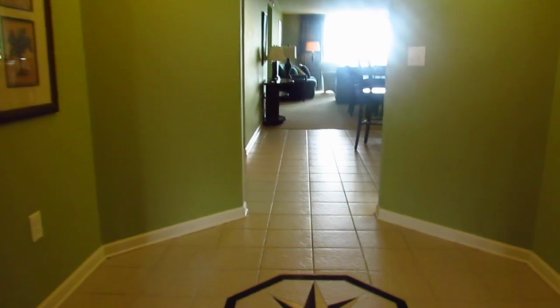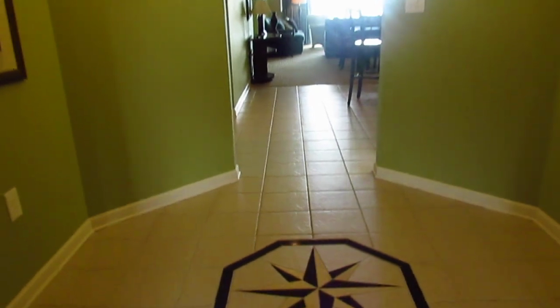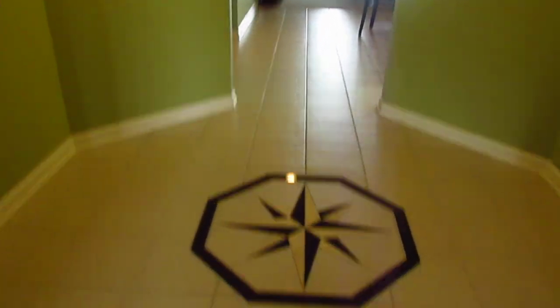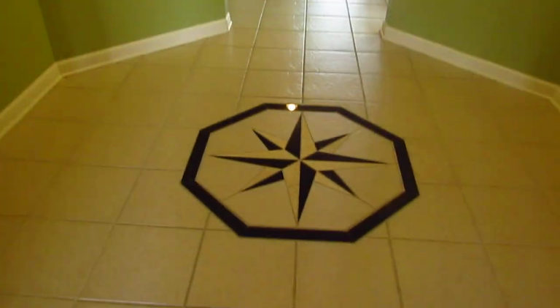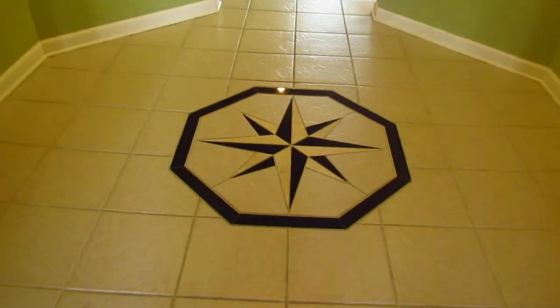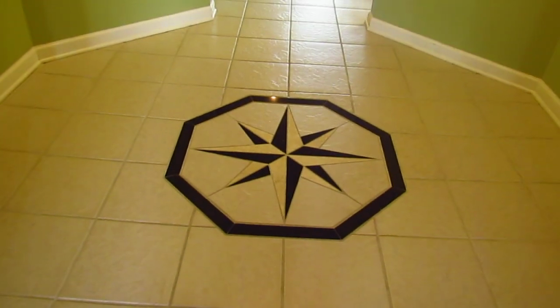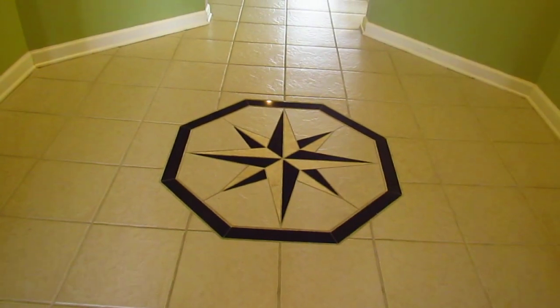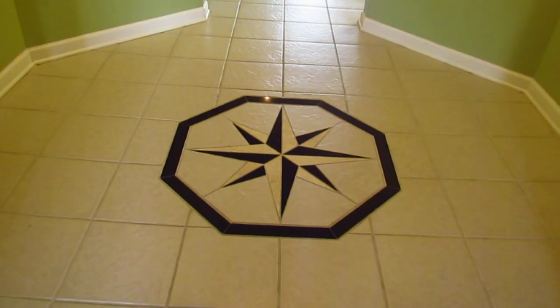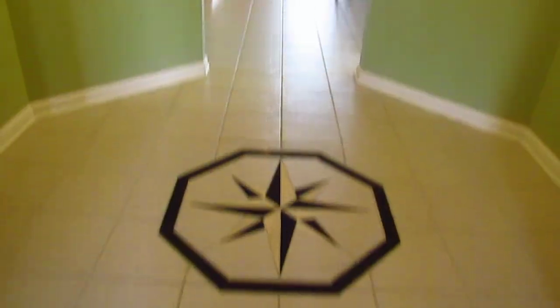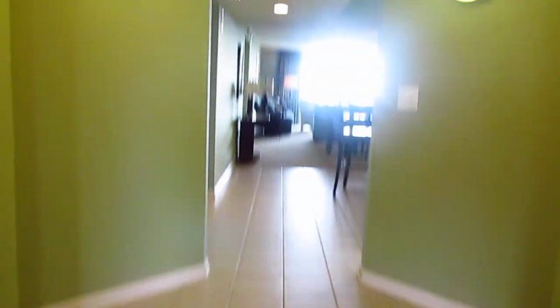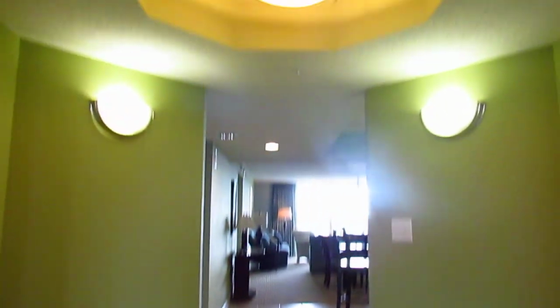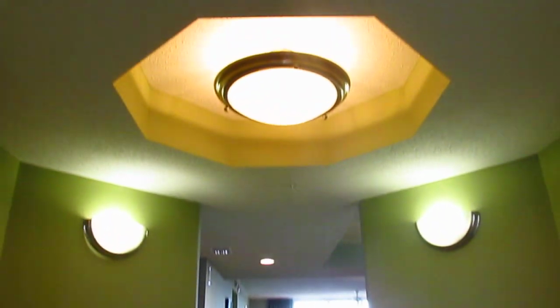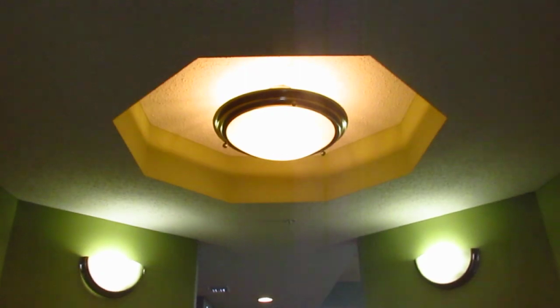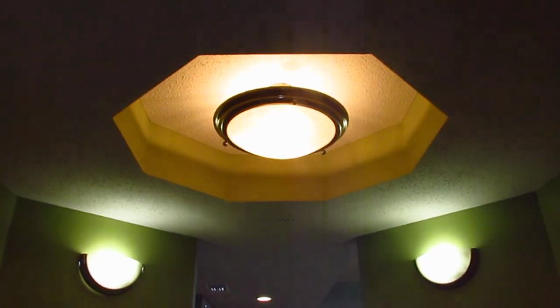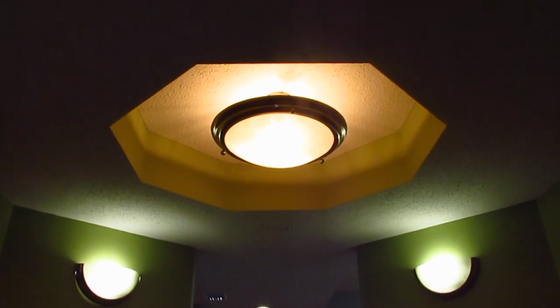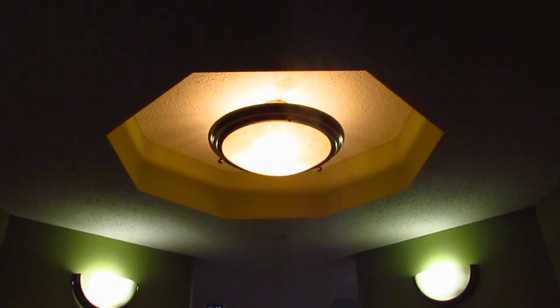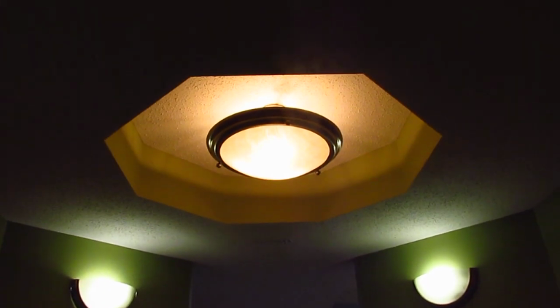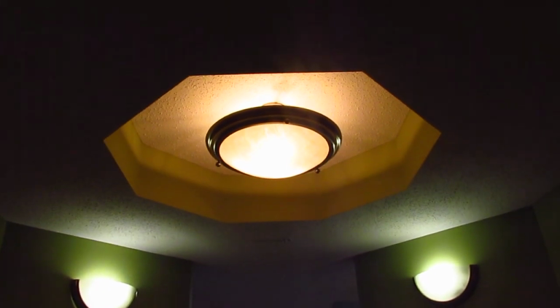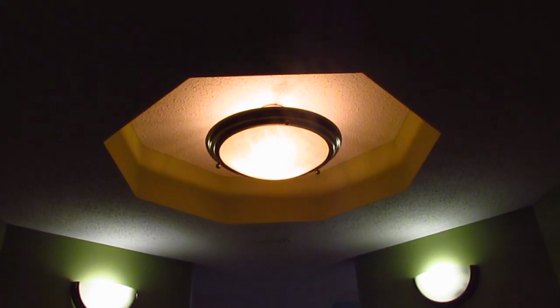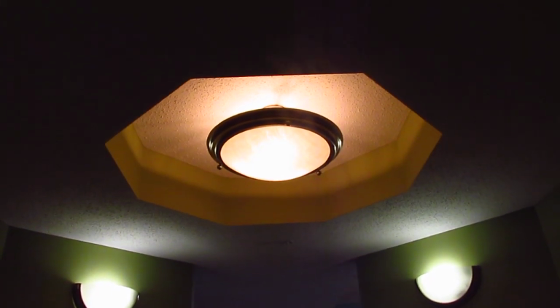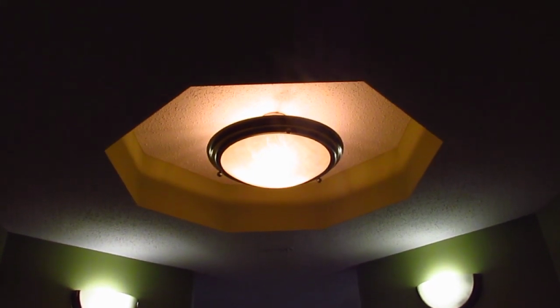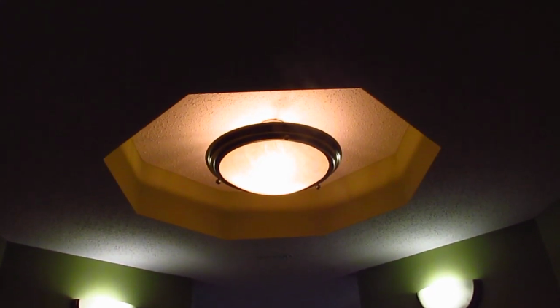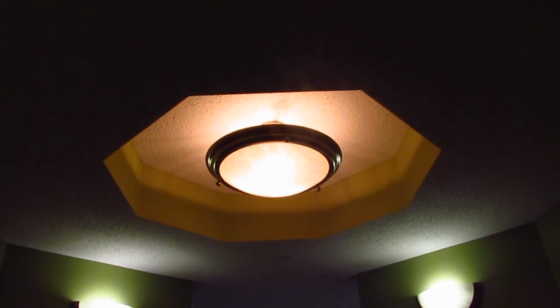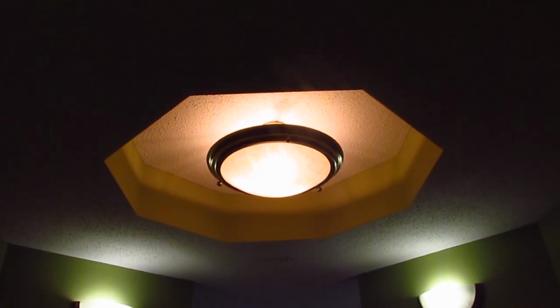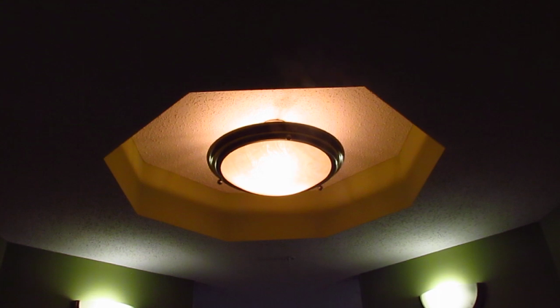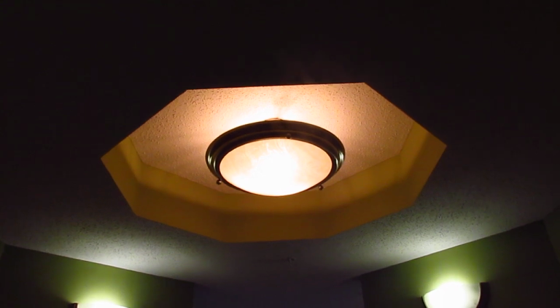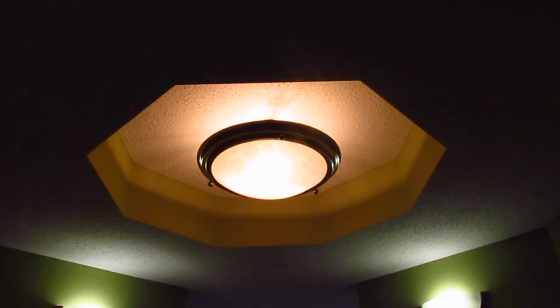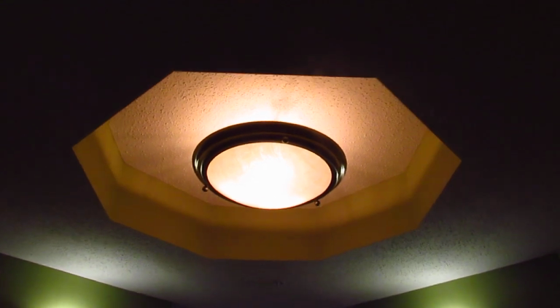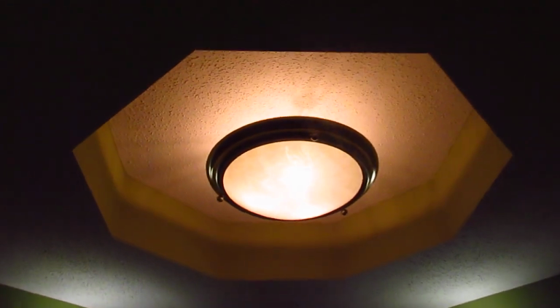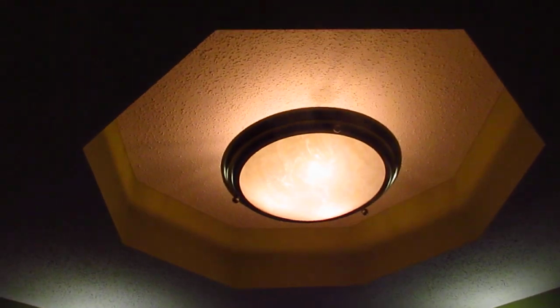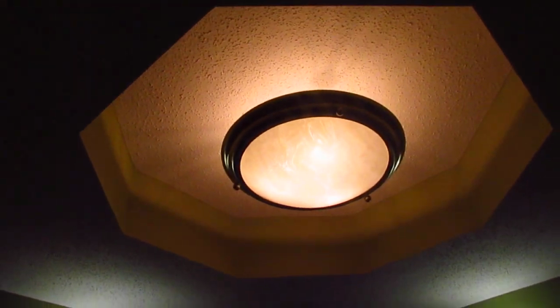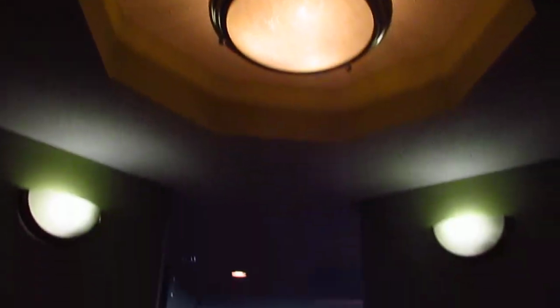As you walk into the foyer, you'll notice the inlay of tile that they have there — a decorative piece — with a very nice ceiling. I'm not sure exactly what you call that, but it's pretty nice.